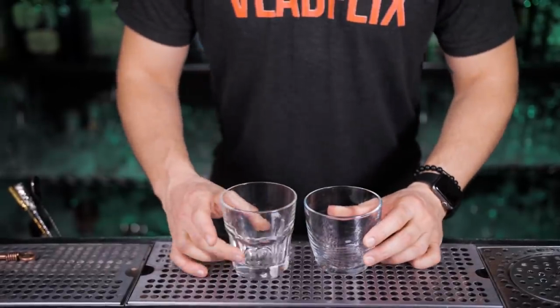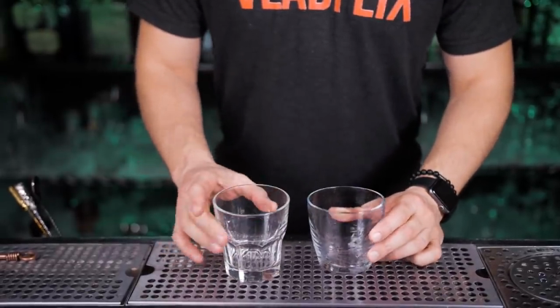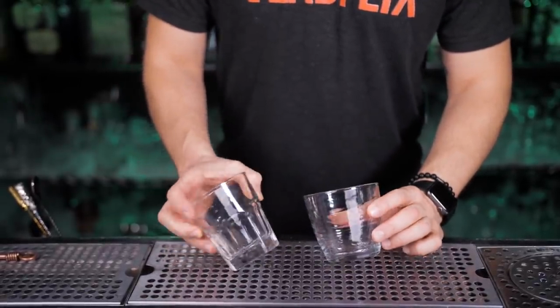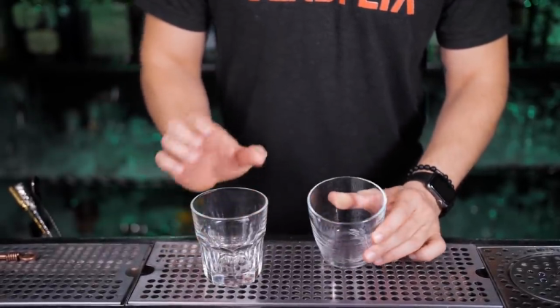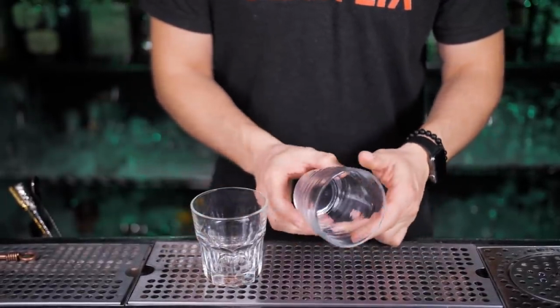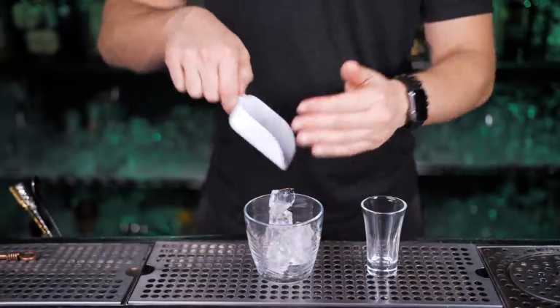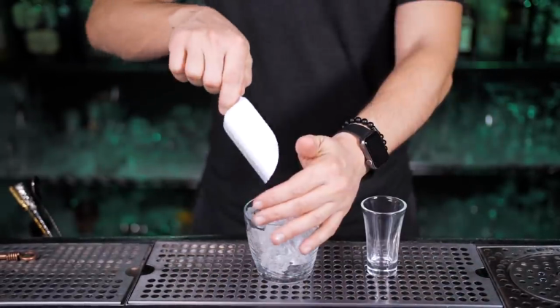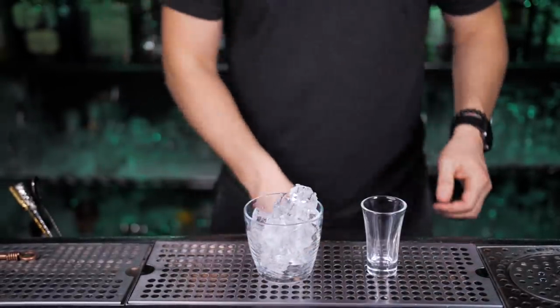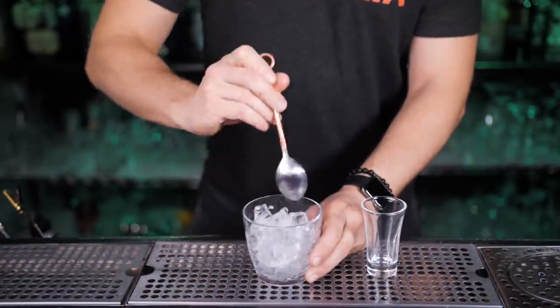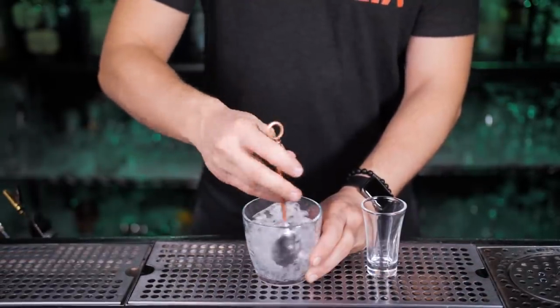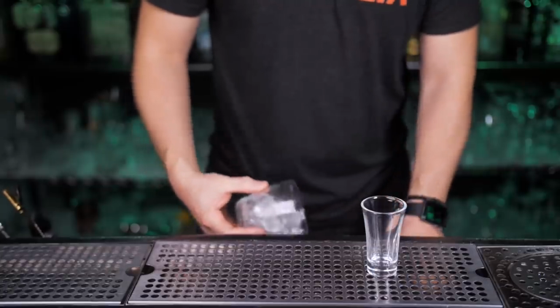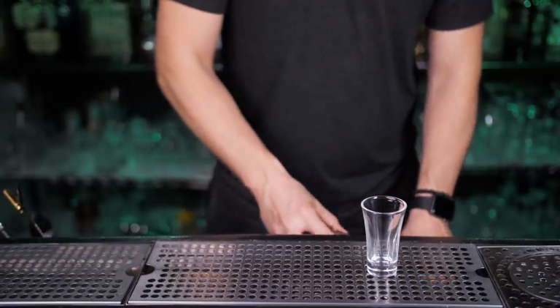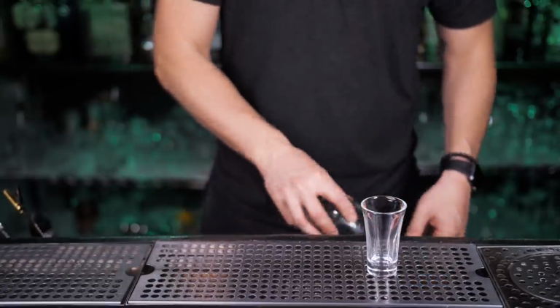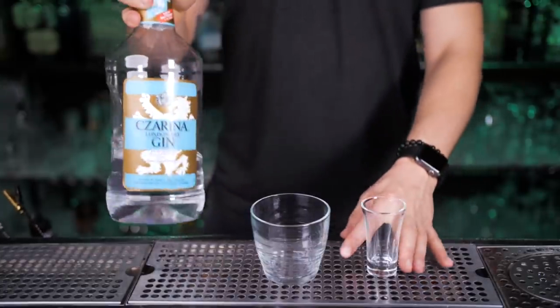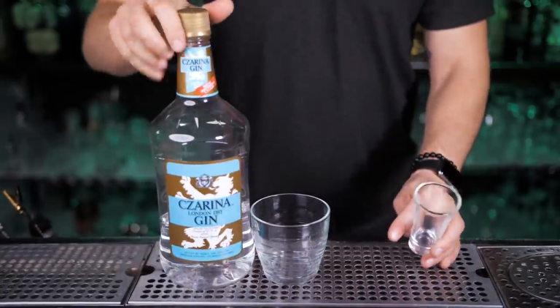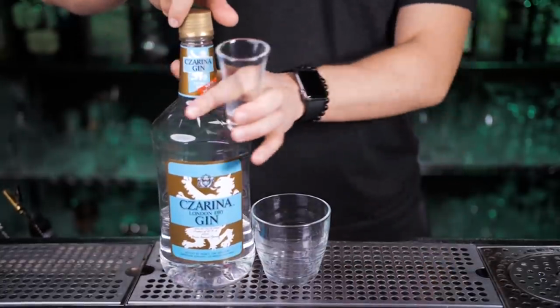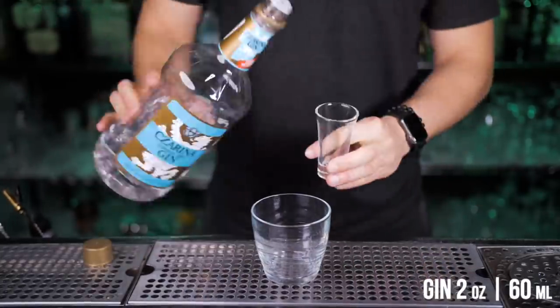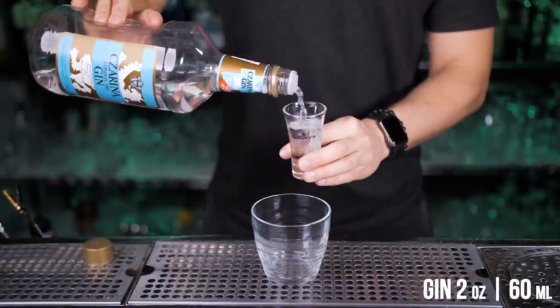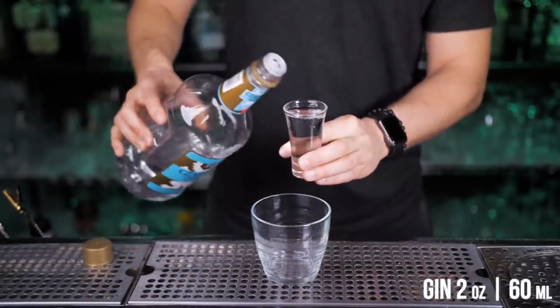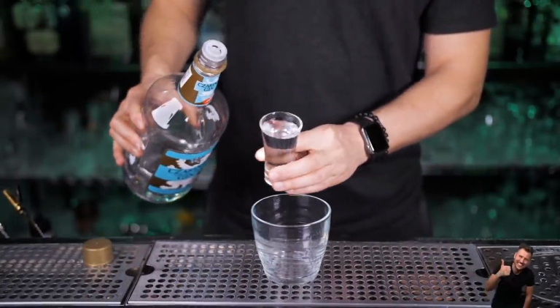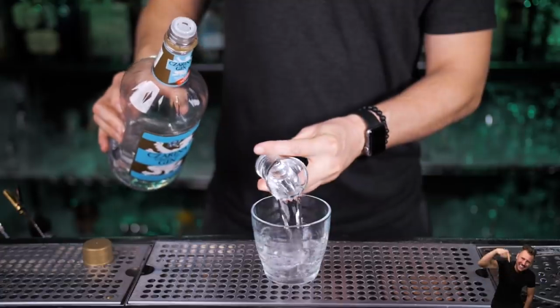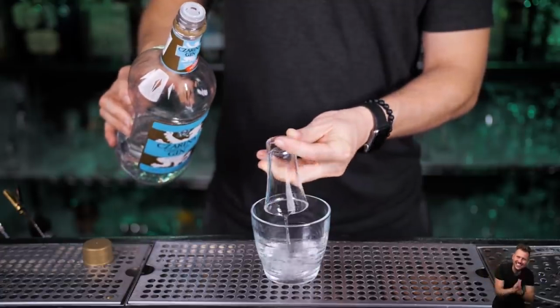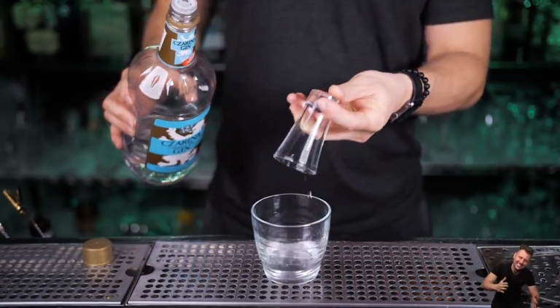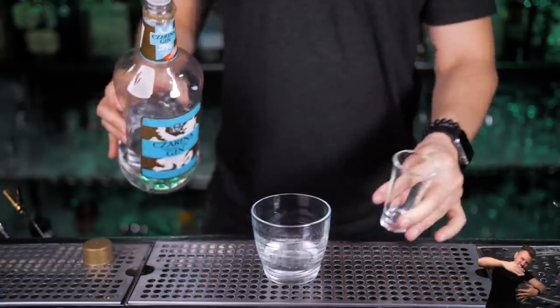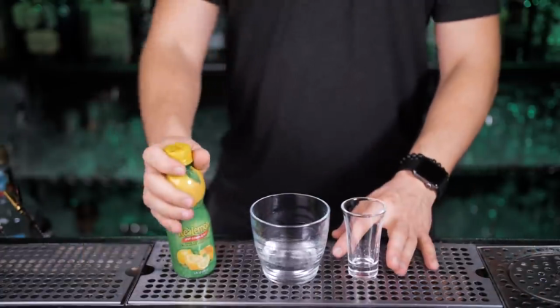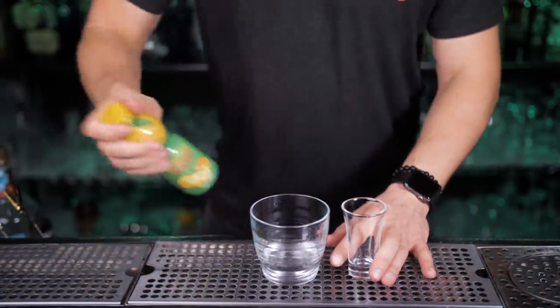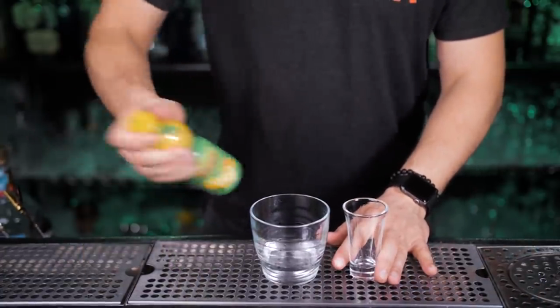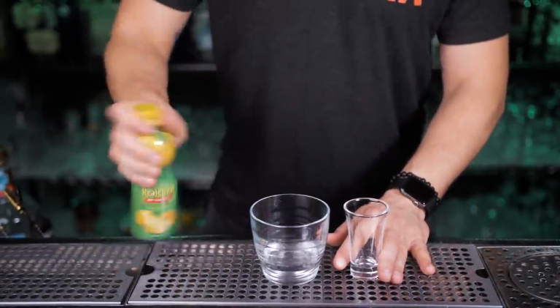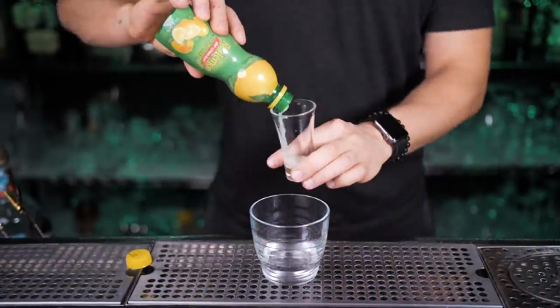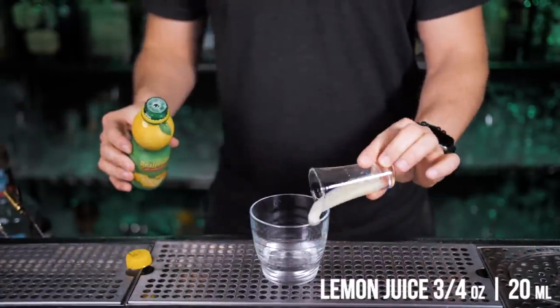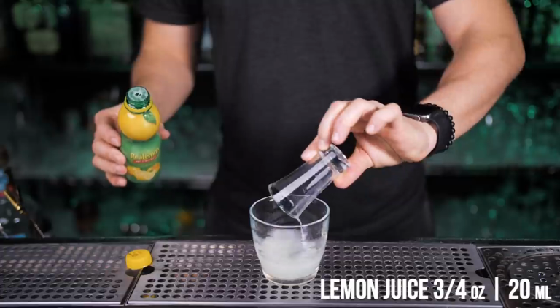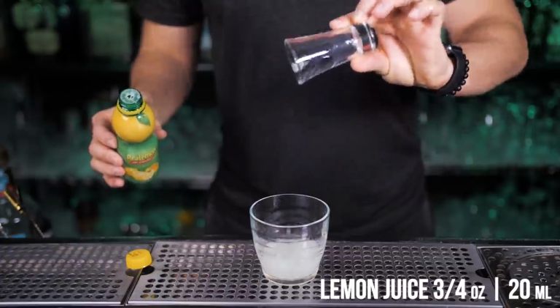Get any box glass you have laying around in your kitchen, put ice in and stir with a spoon until it gets cold. Get rid of that ice. Now let's use the best gin you can find at Costco — please give me a like for using this fancy jigger.